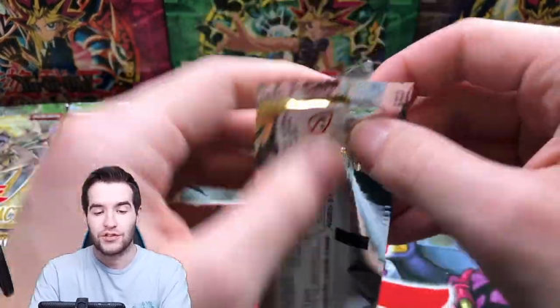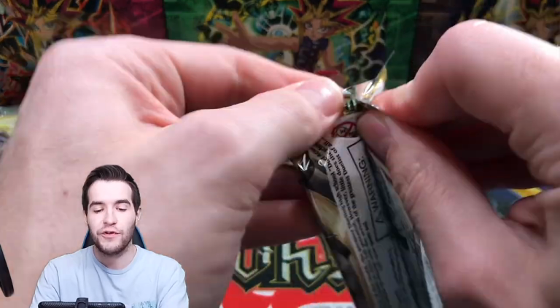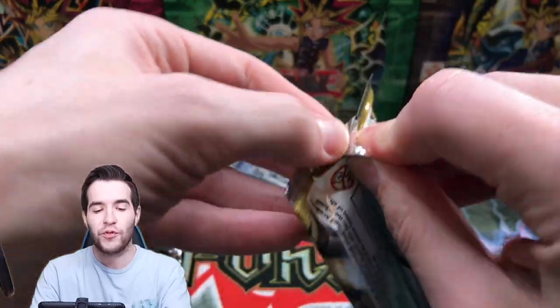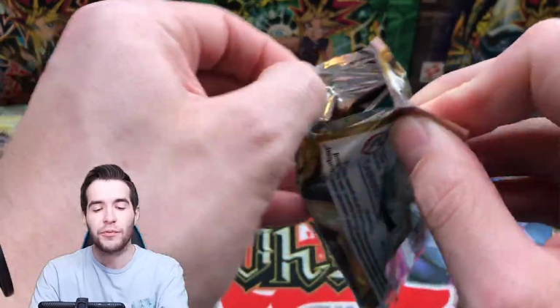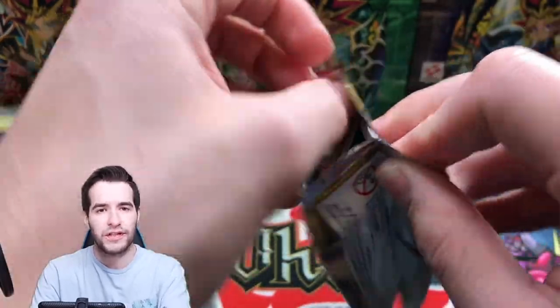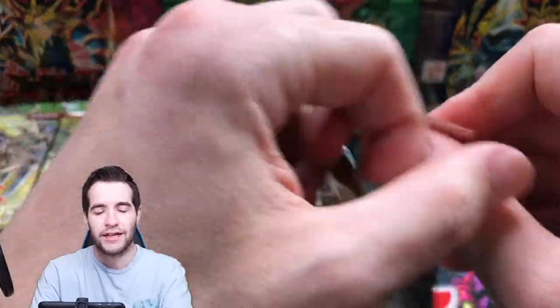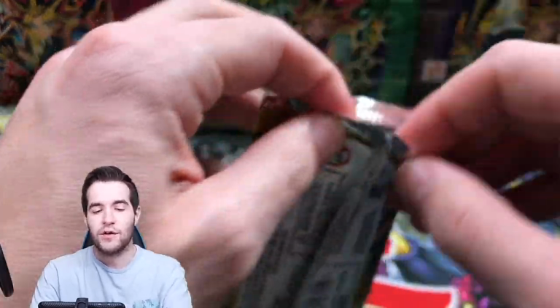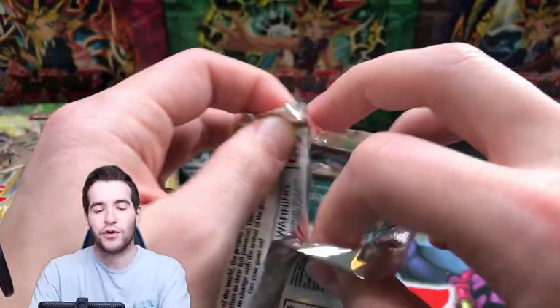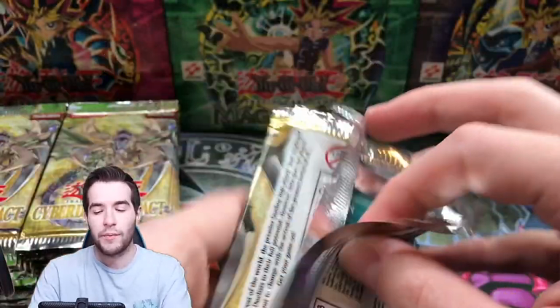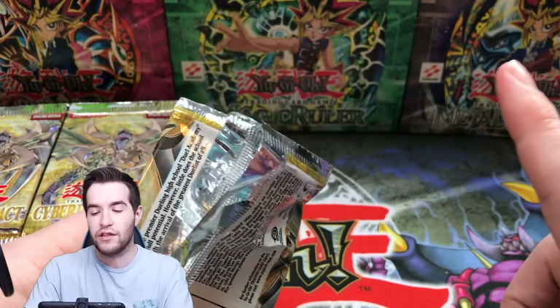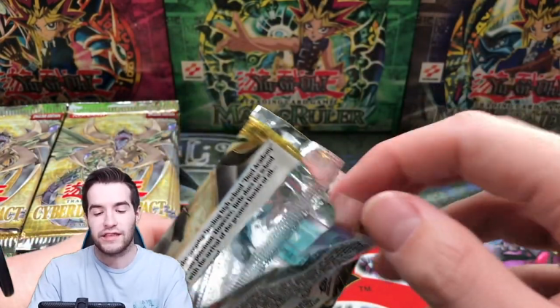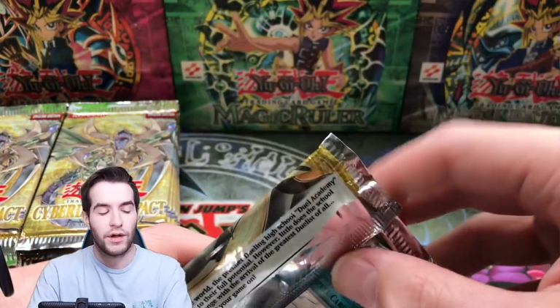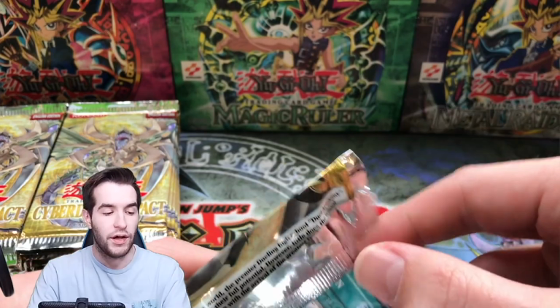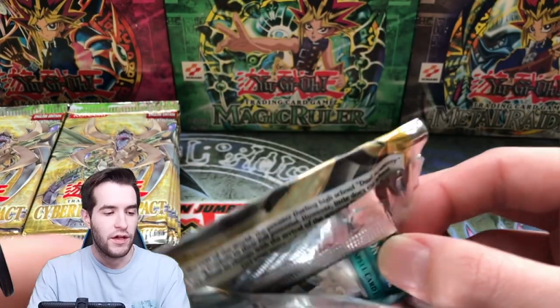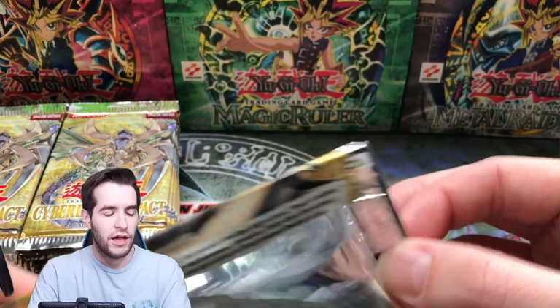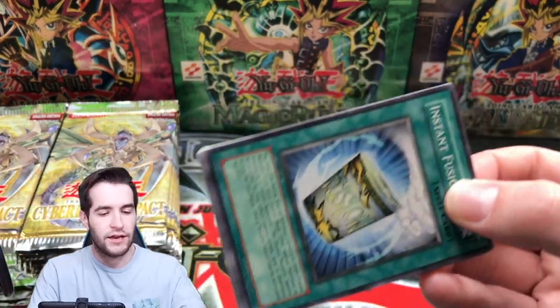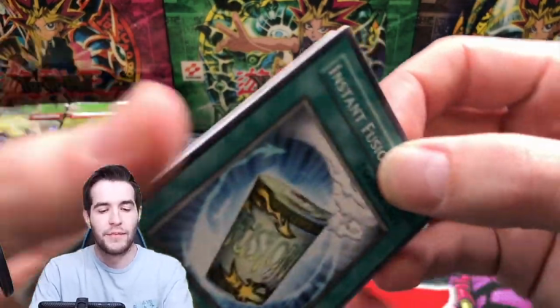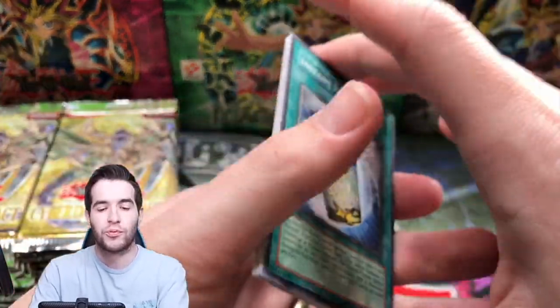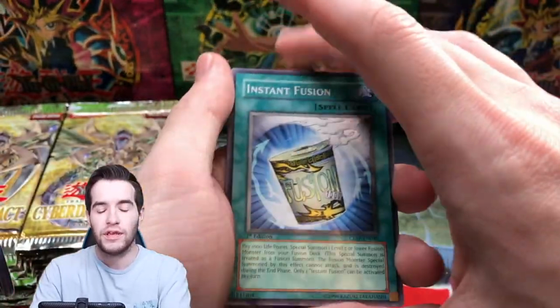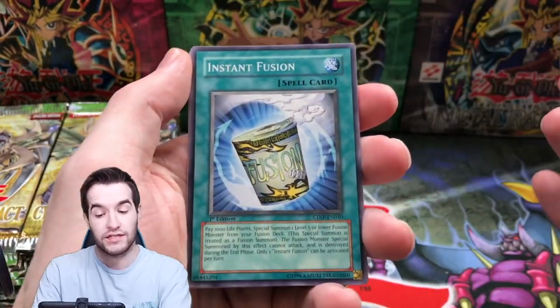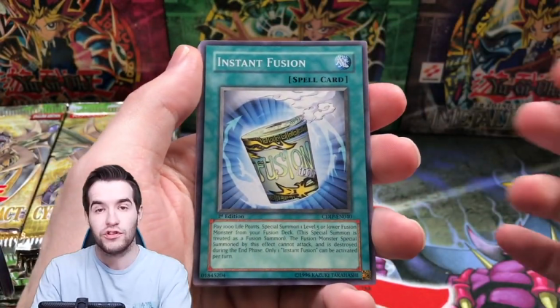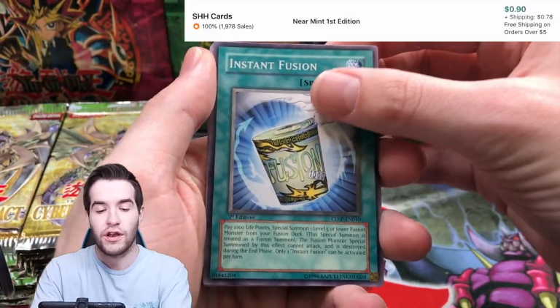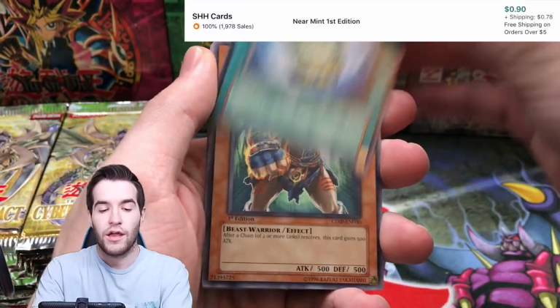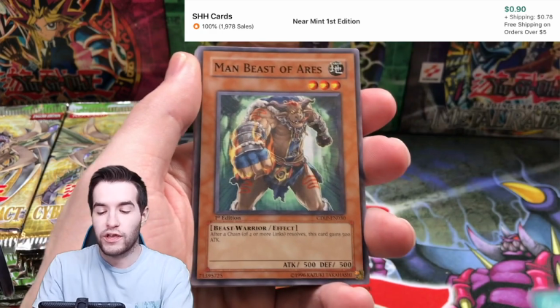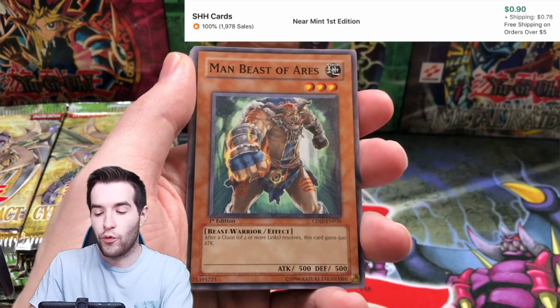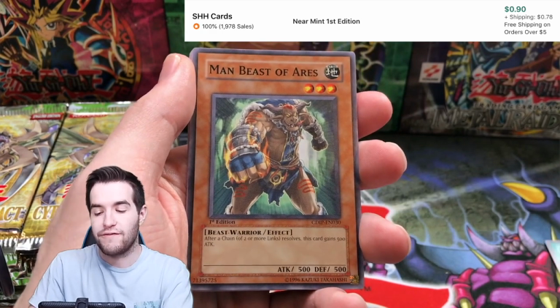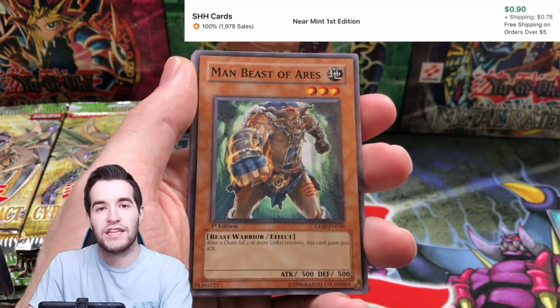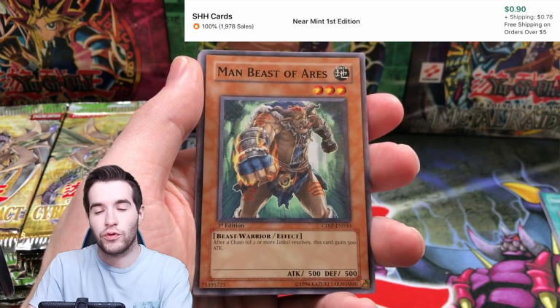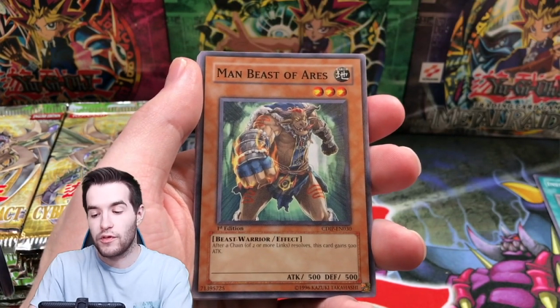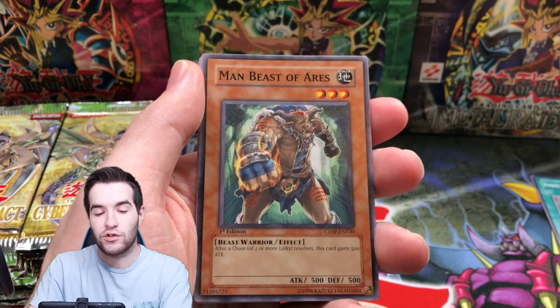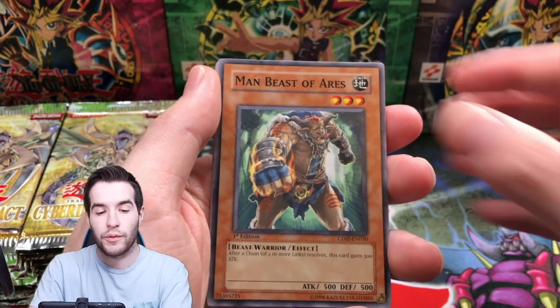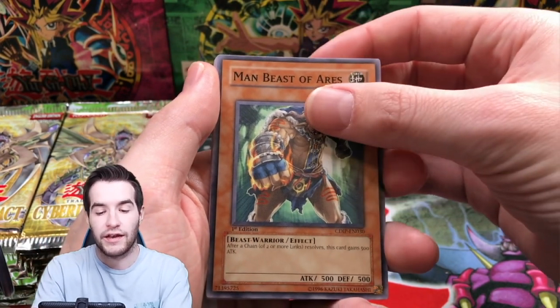Let's see if we can pull something good. These are probably going to be retail packs — if you don't know hobby vs. retail, I'll link that up above. And that means we're probably... okay, Instant Fusion — good start. Looking for the Vanity's Ruler. That's probably the best ultimate rare we can get out of here.